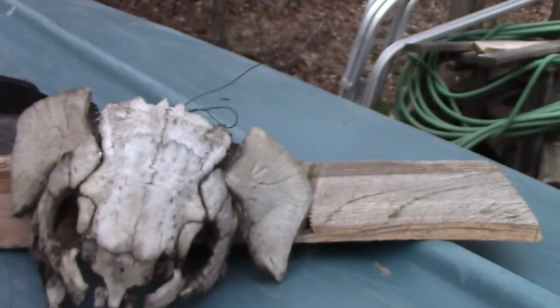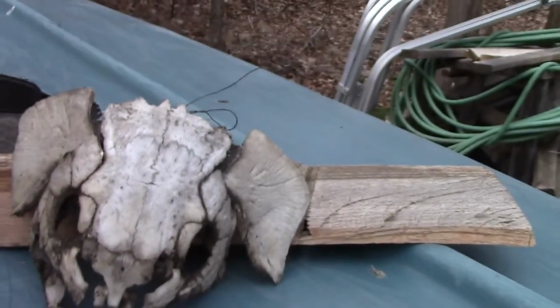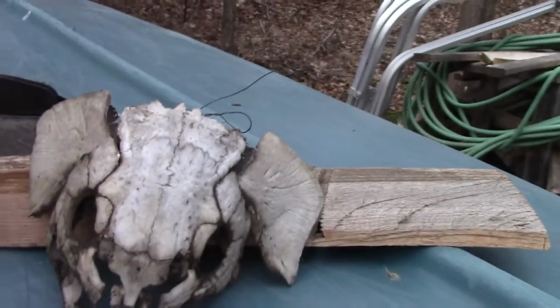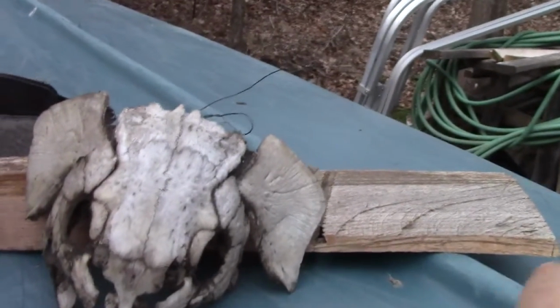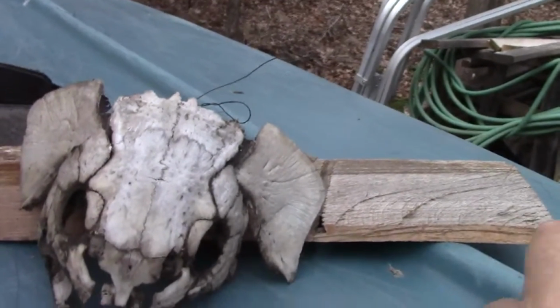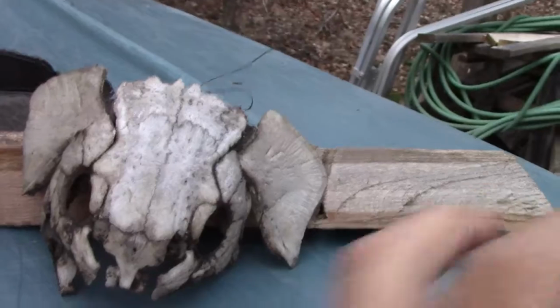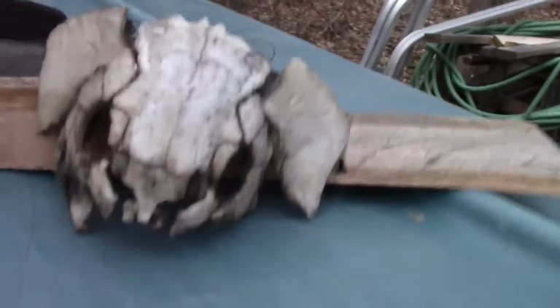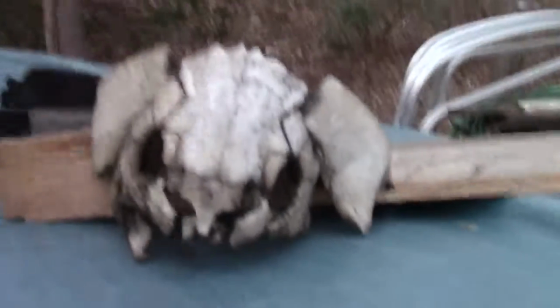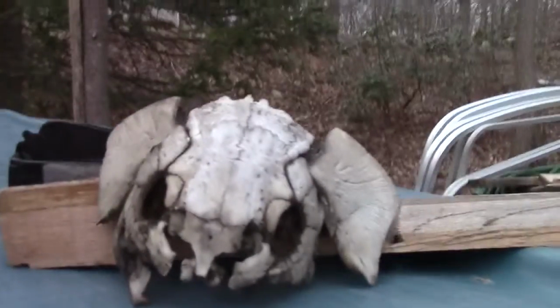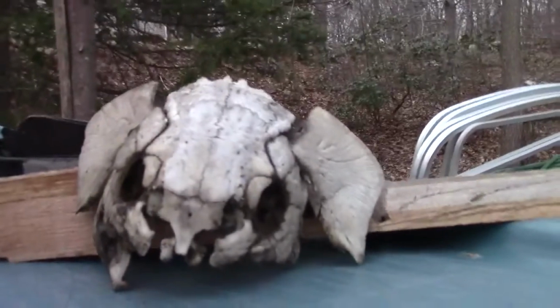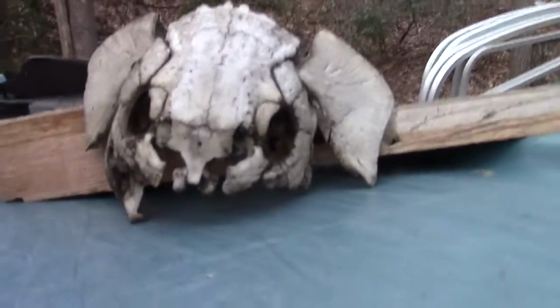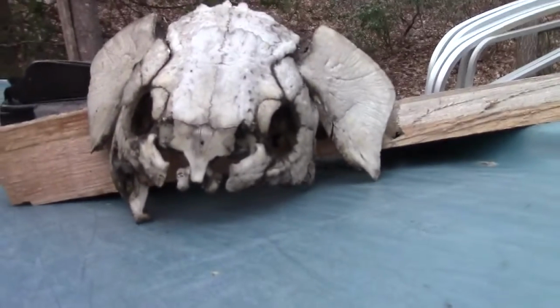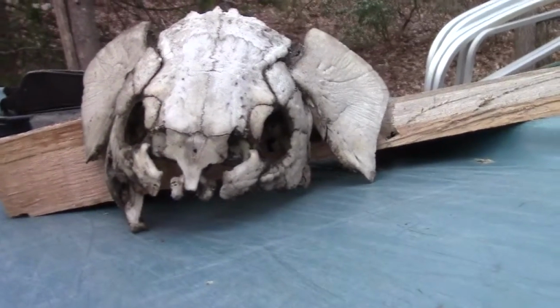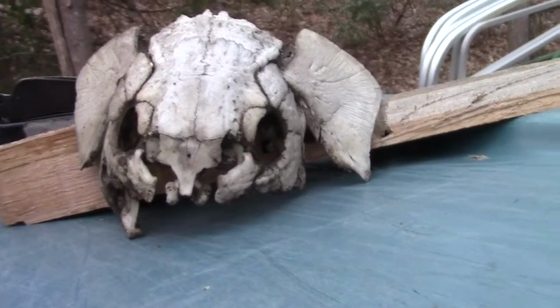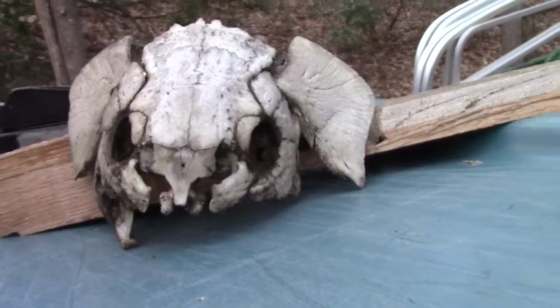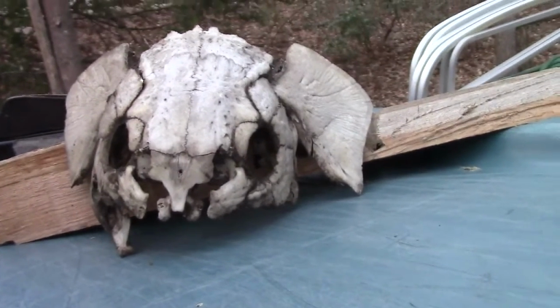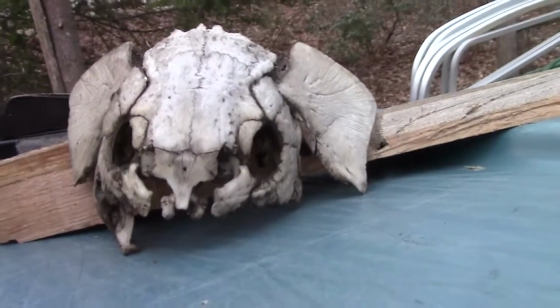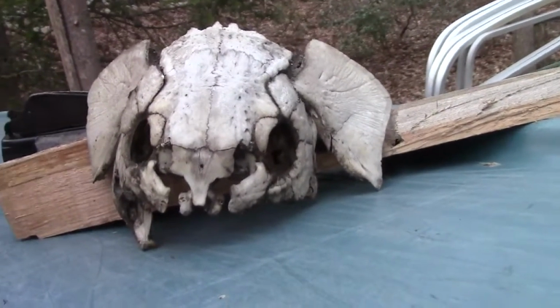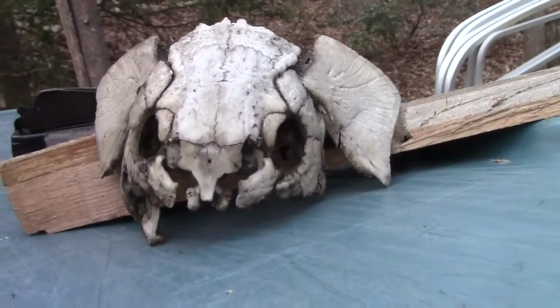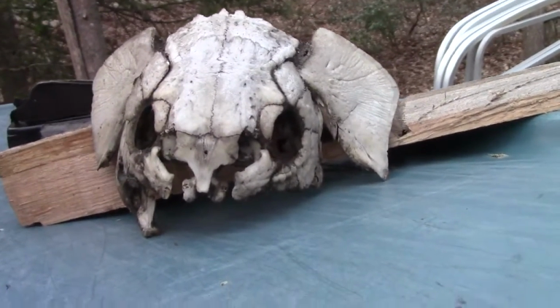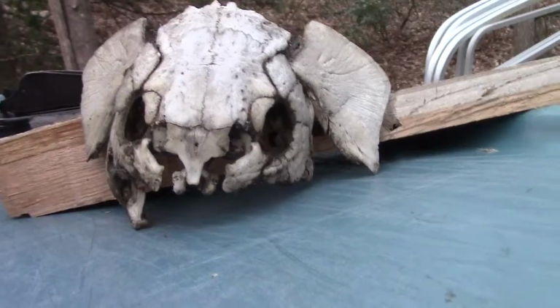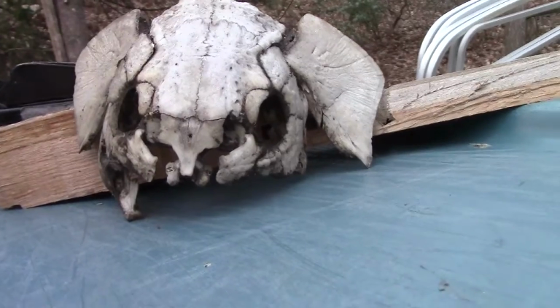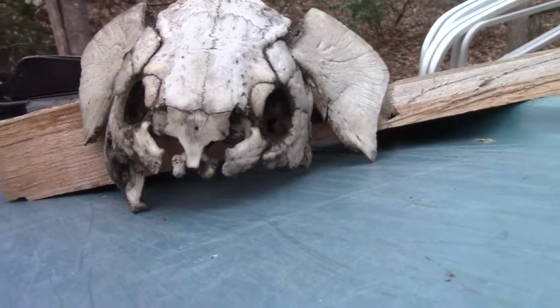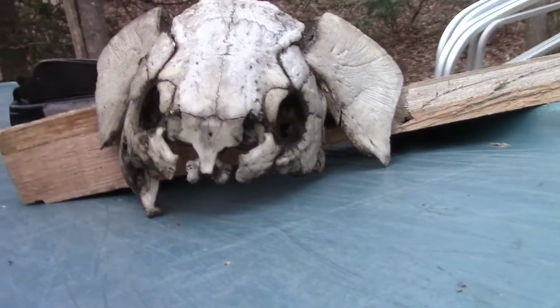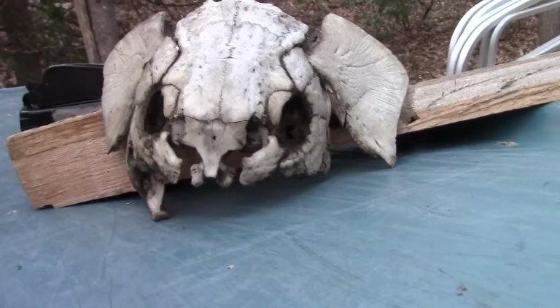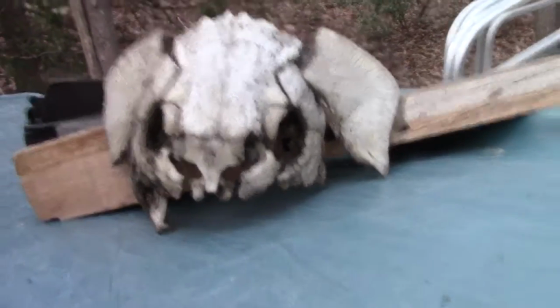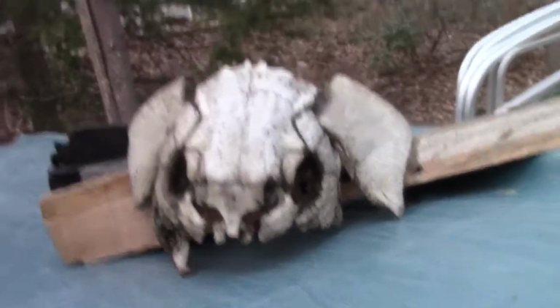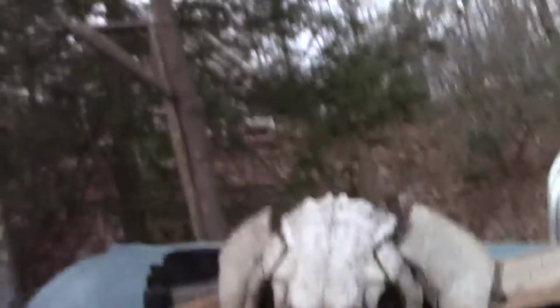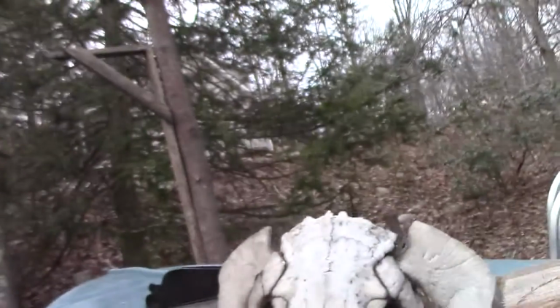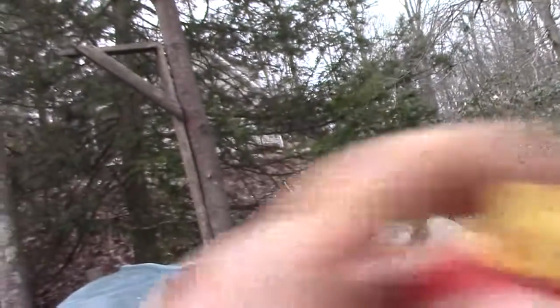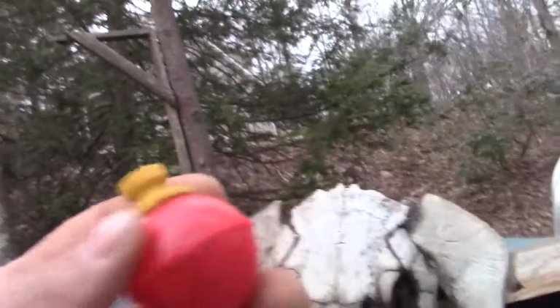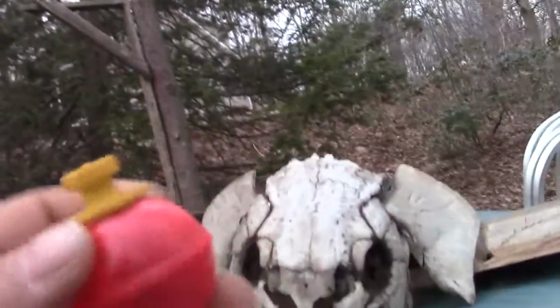I think there's an algorithm for how big the skull is to how big the fish is, somewhere out there on like bowfin fanboy websites. But thought he might be interested in that — he's down fishing, you're down there fishing with him.